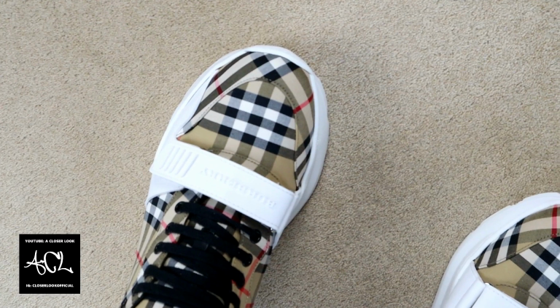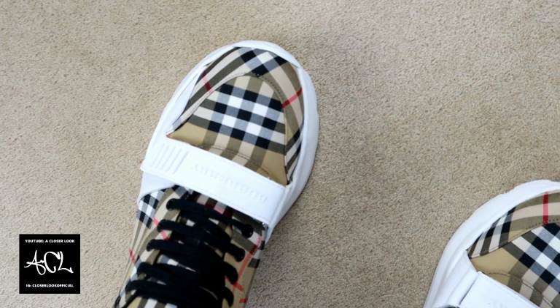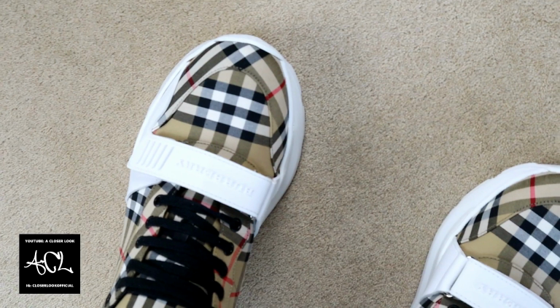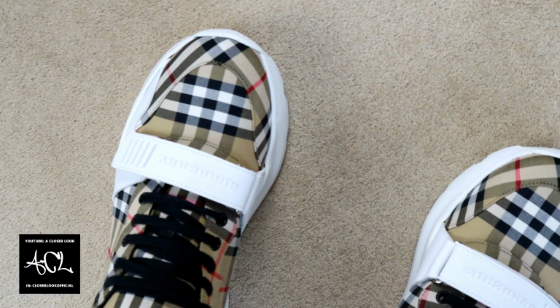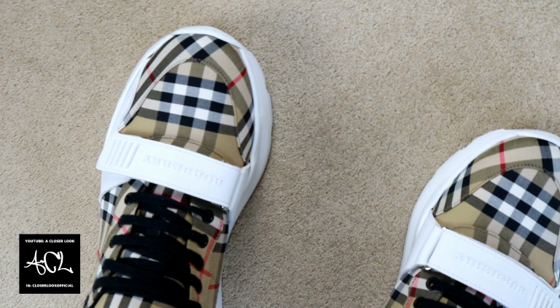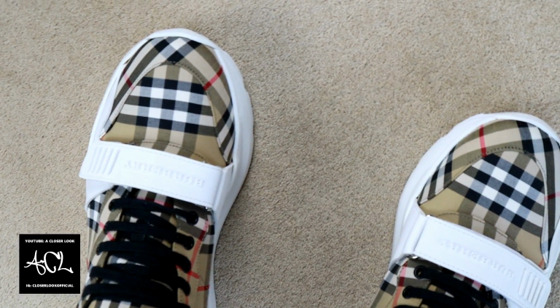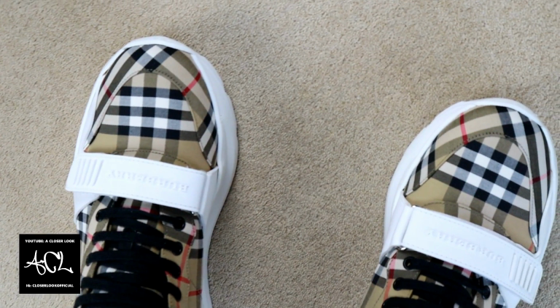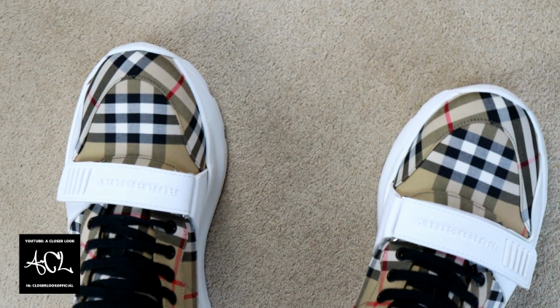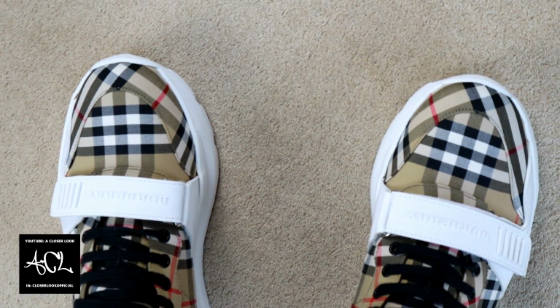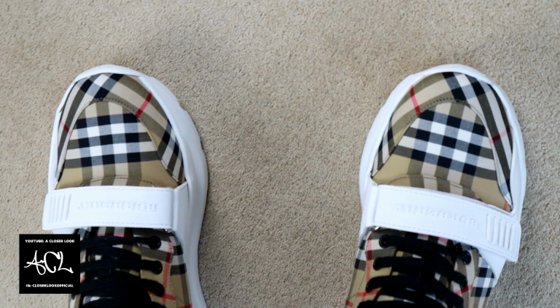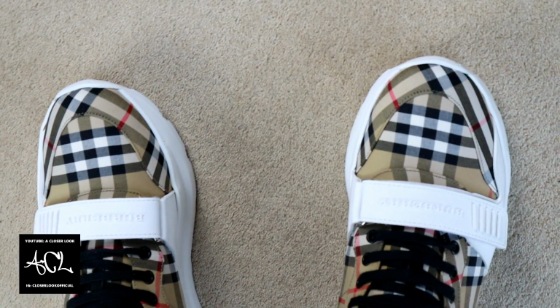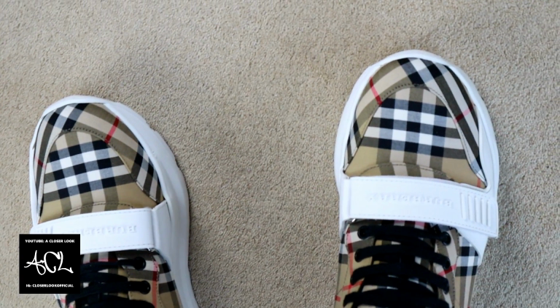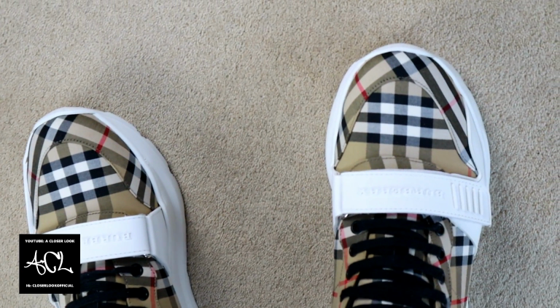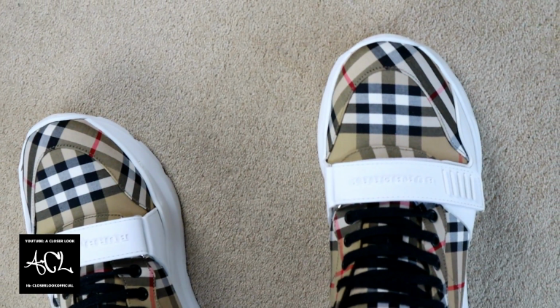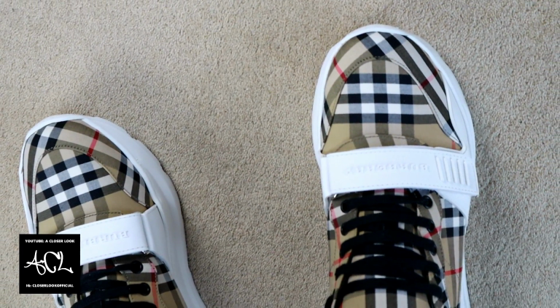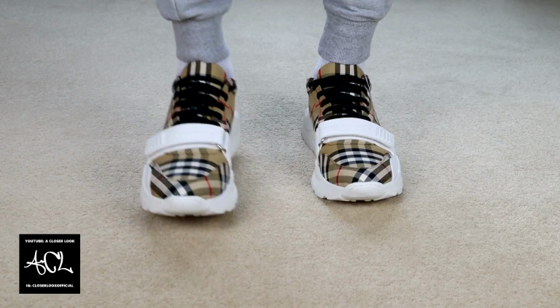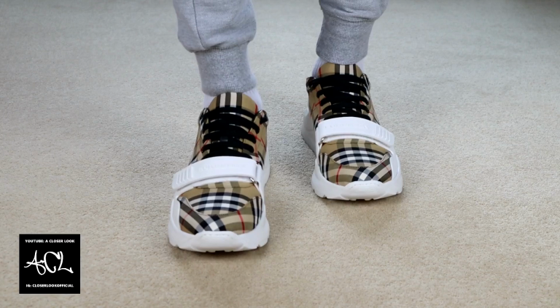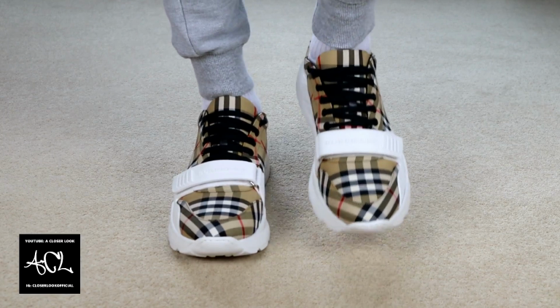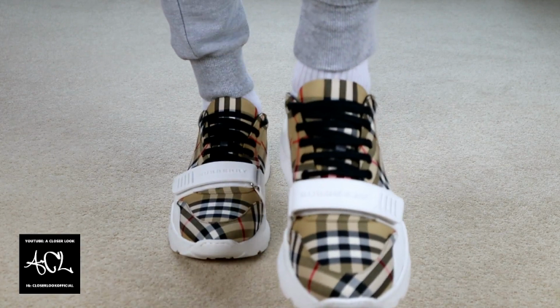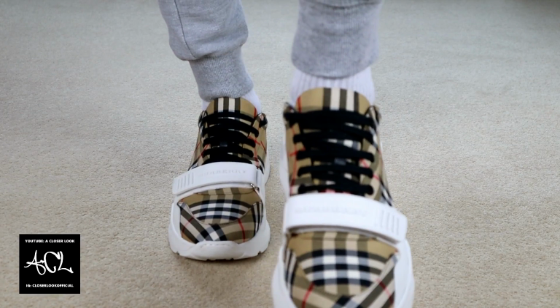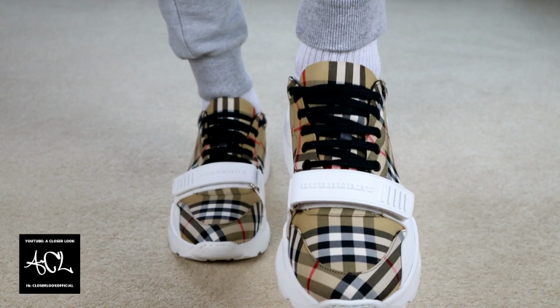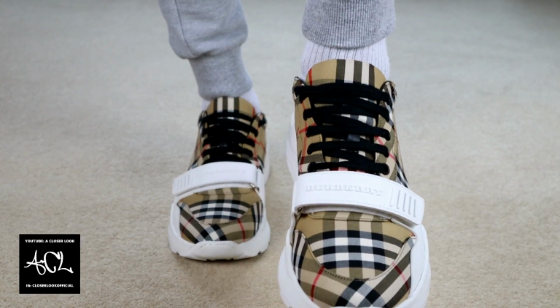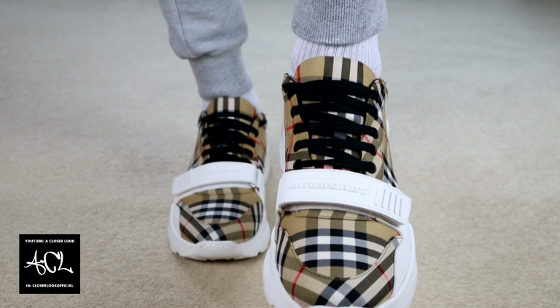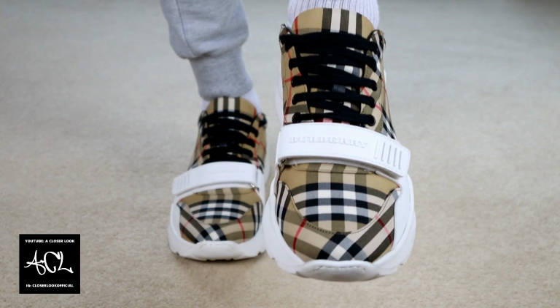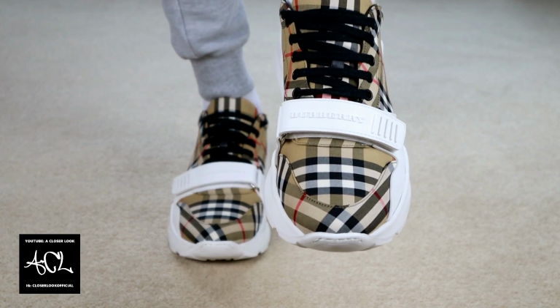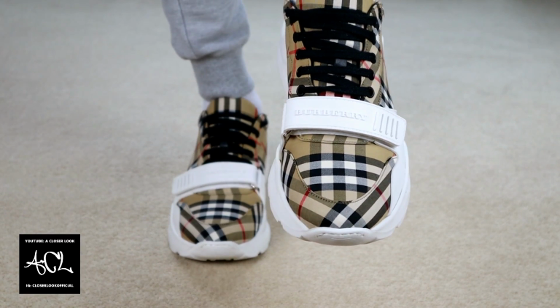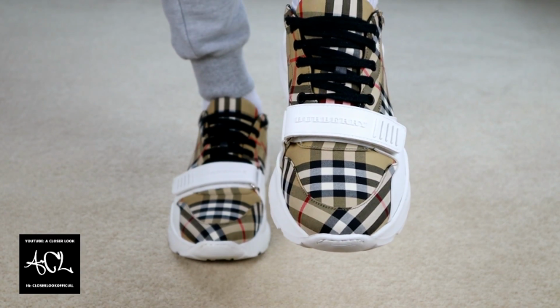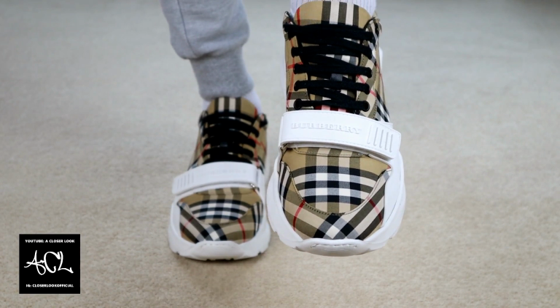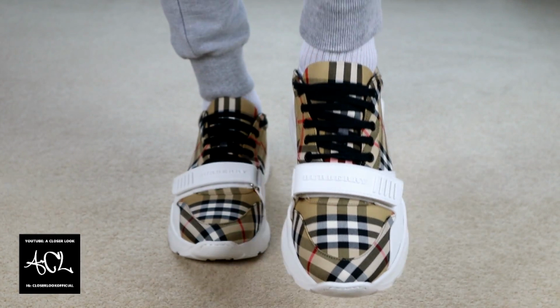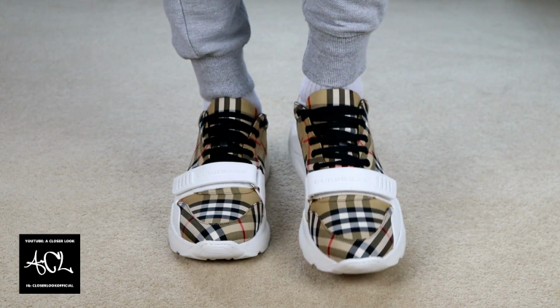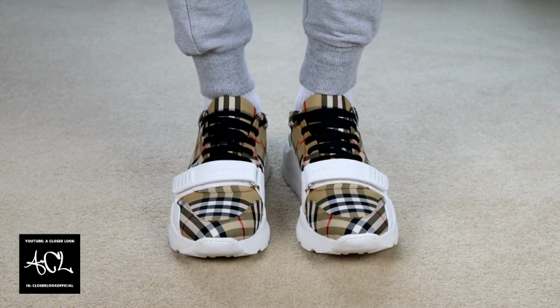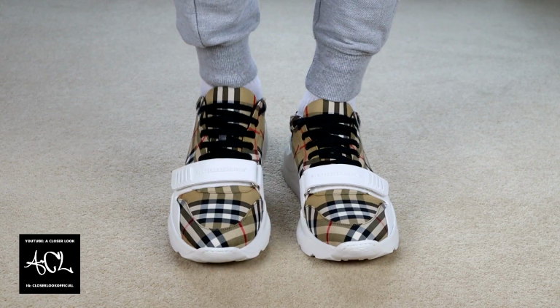Leaving that aside, I didn't notice any other issues with them. They do fit true to size, so if you're looking to get a pair and you're unsure, just go with your regular shoe size.